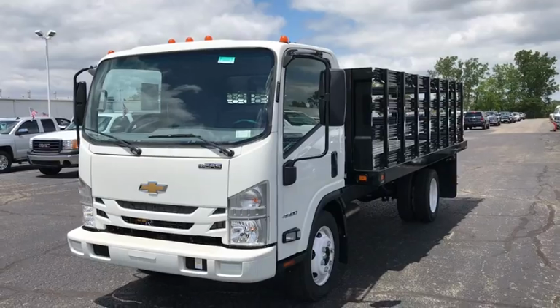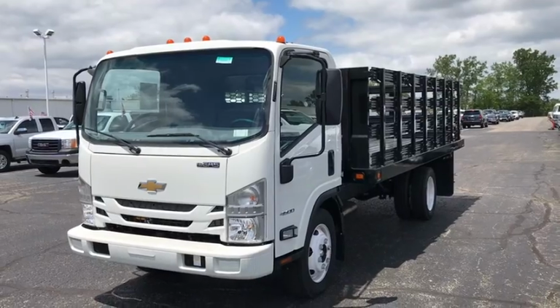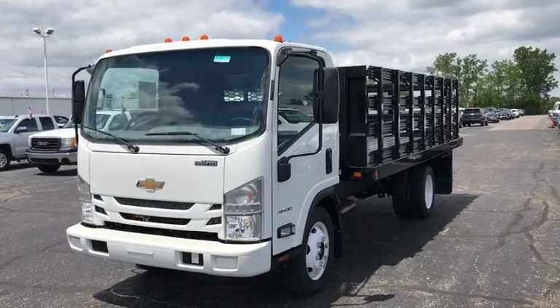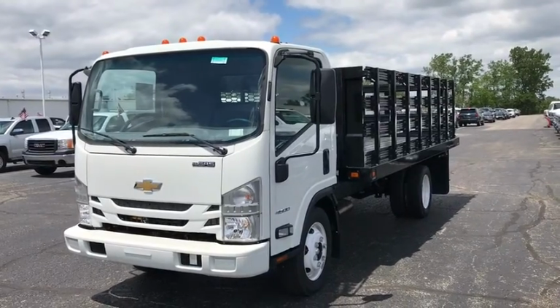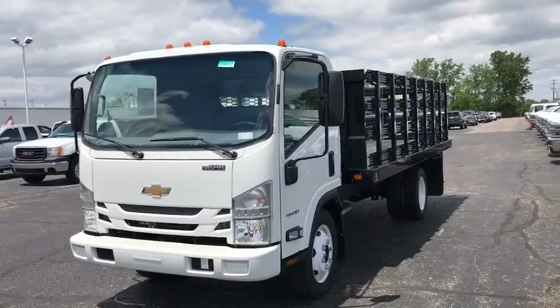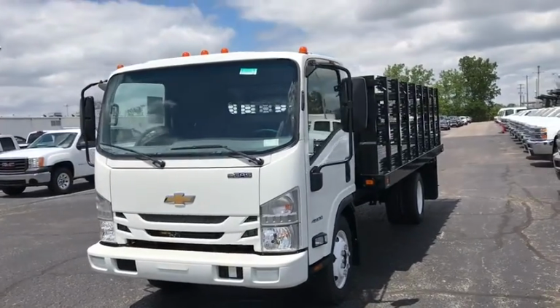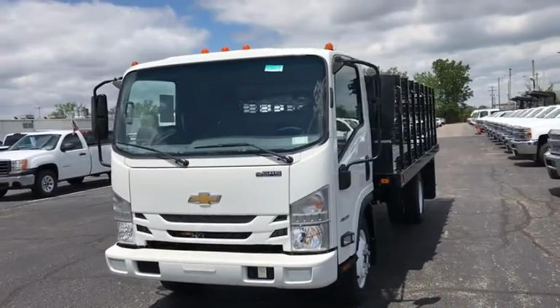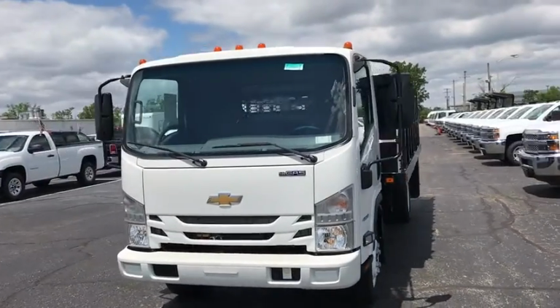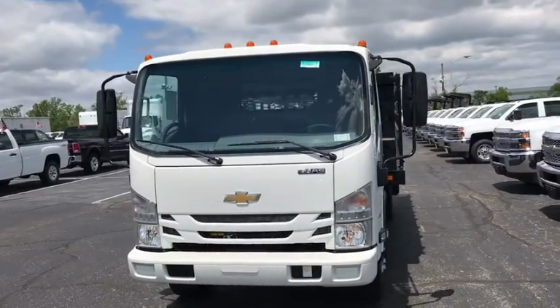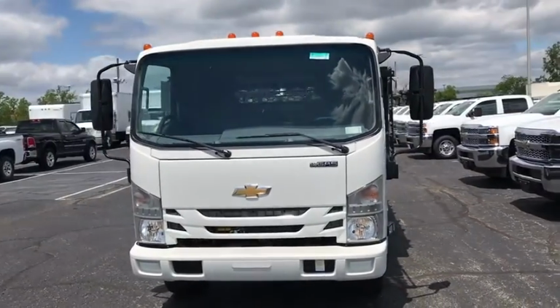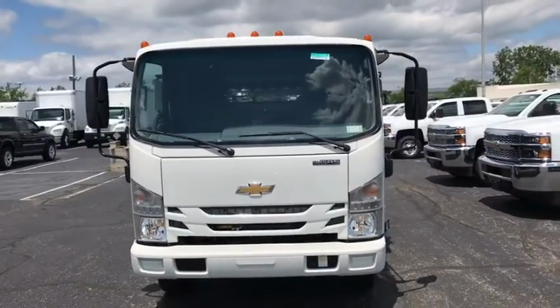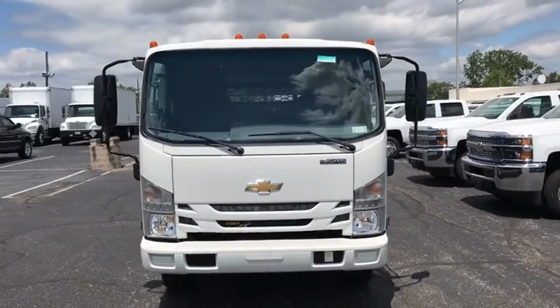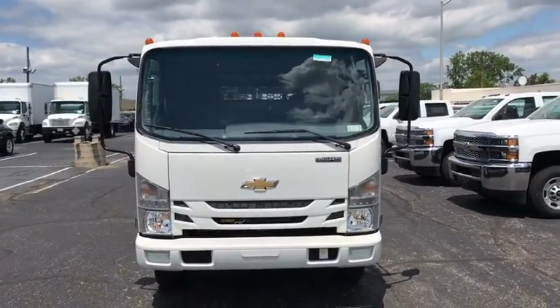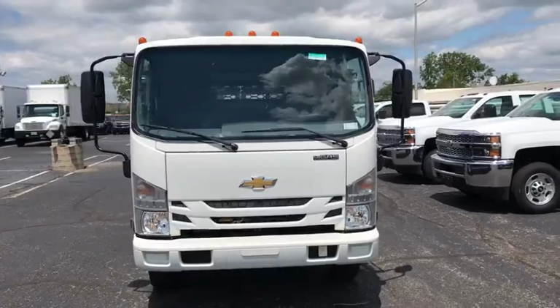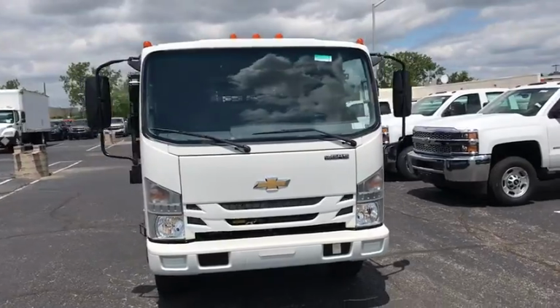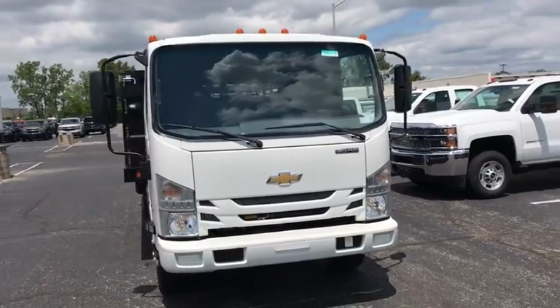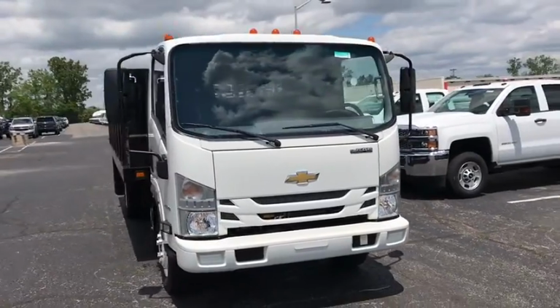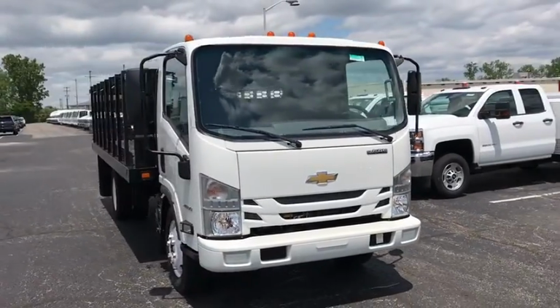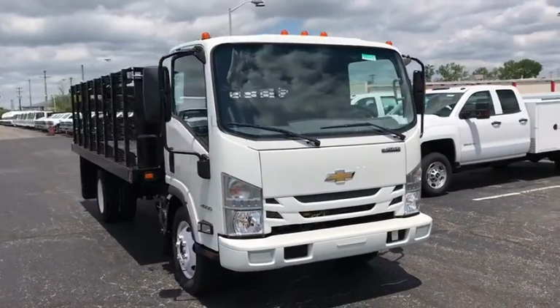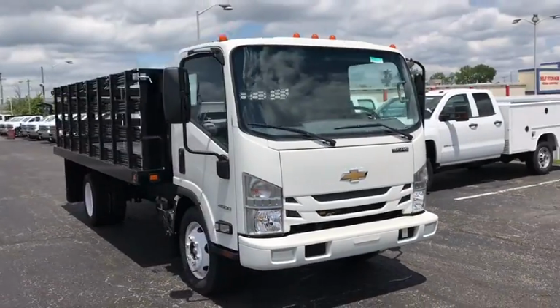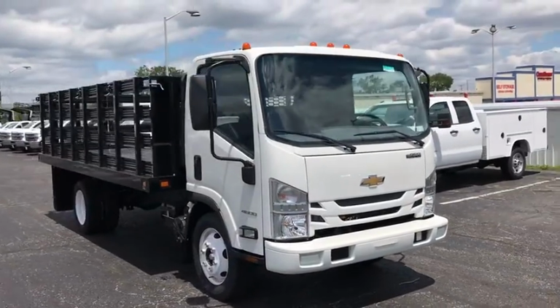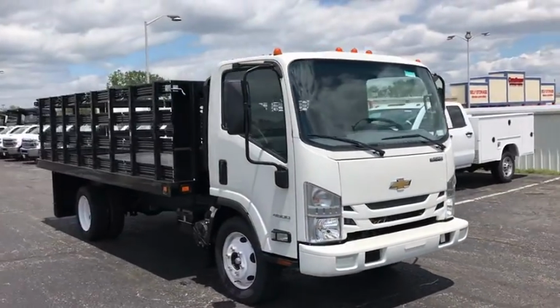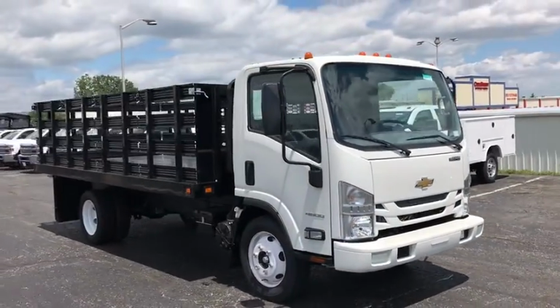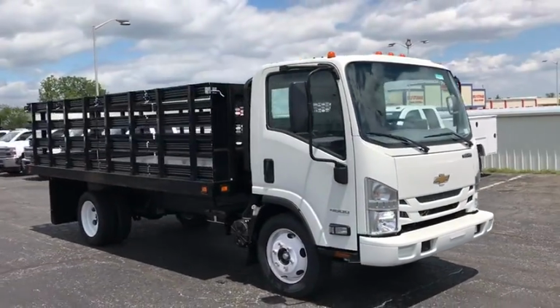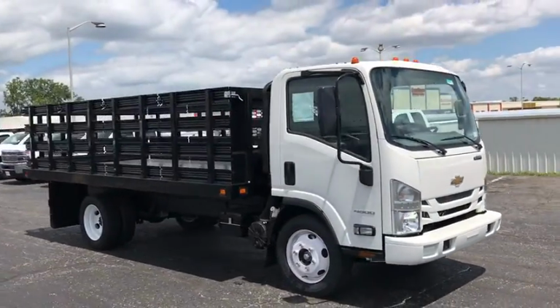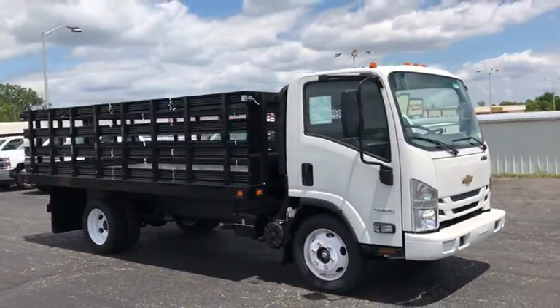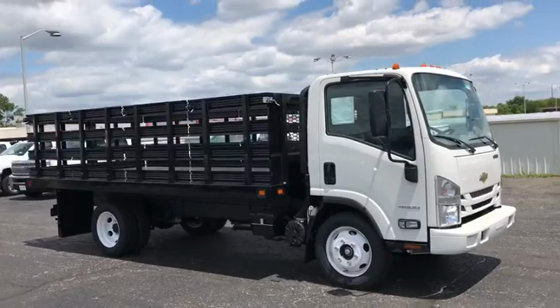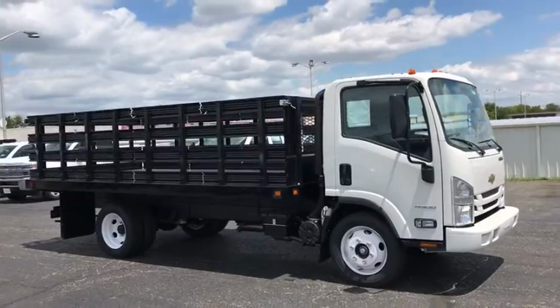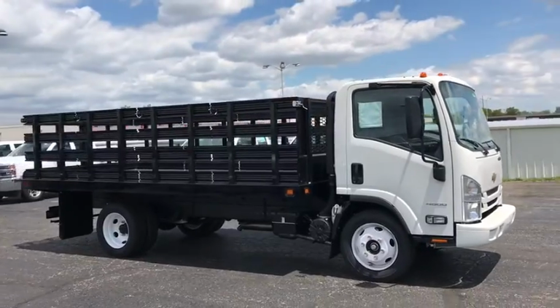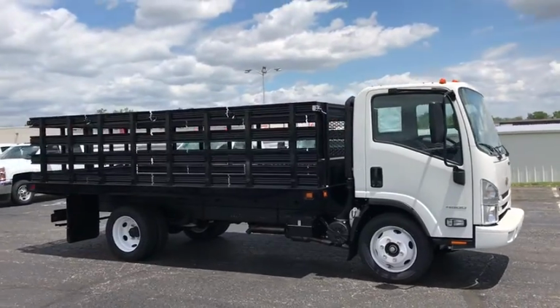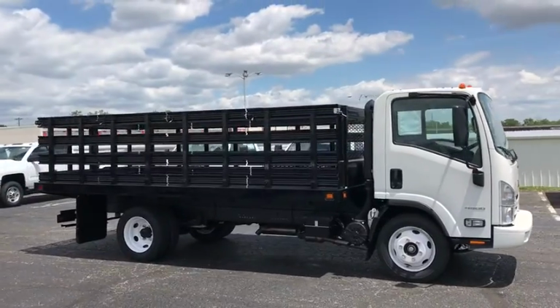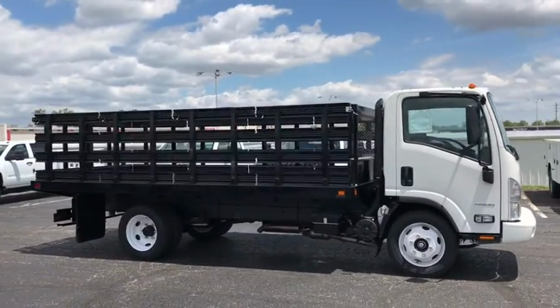2018 Chevrolet Low Cab Forward. The Chevrolet Low Cab Forward is built the way you need it. Functionality is endless as you create the truck that is perfect for deliveries, construction usage, or anything in between.